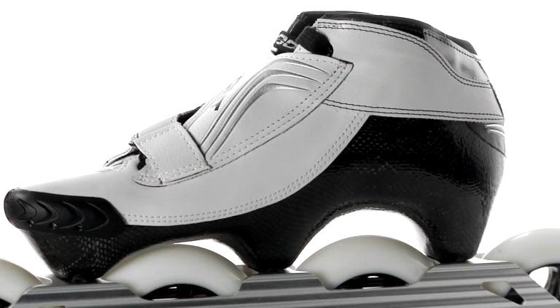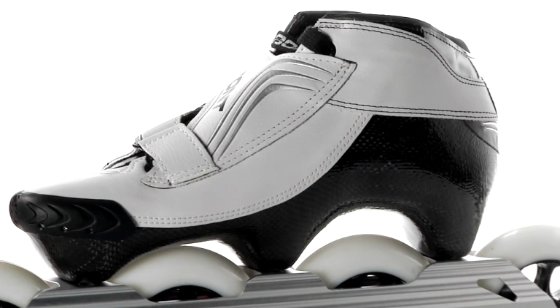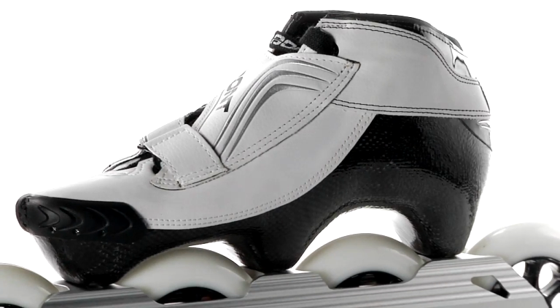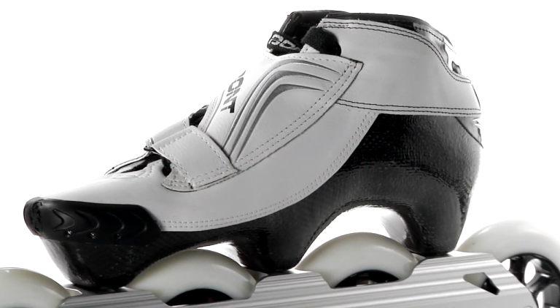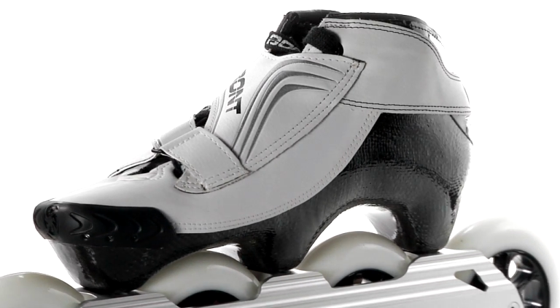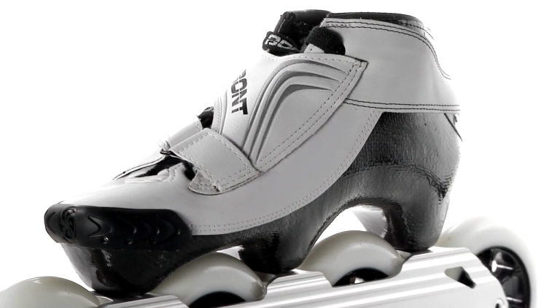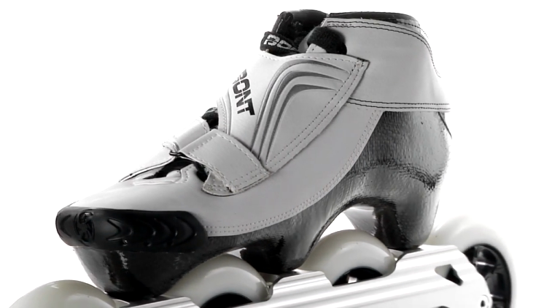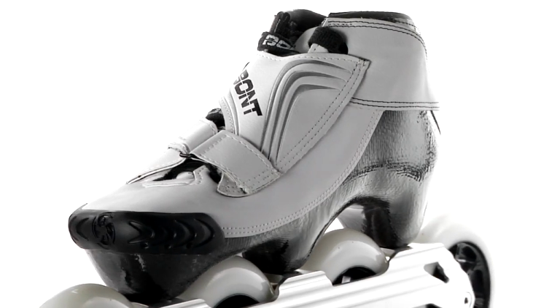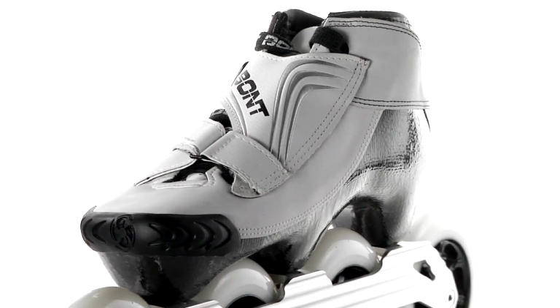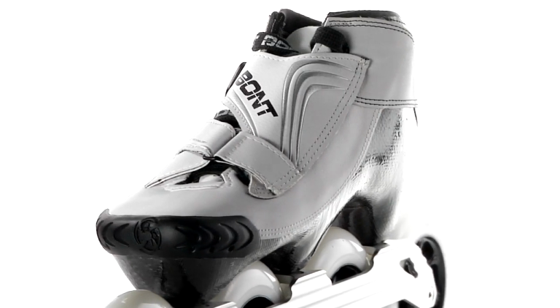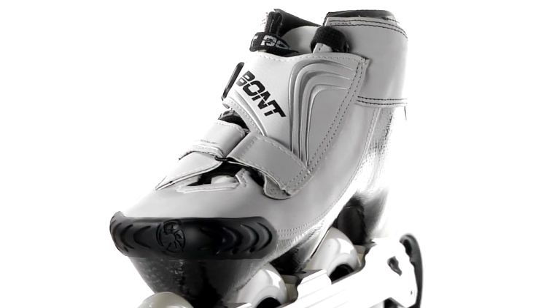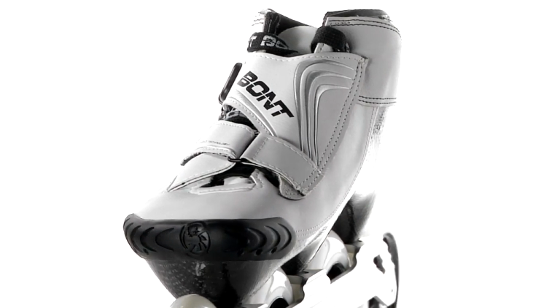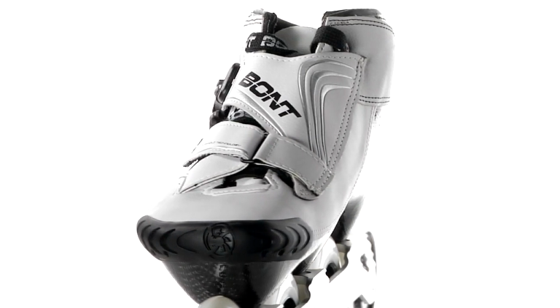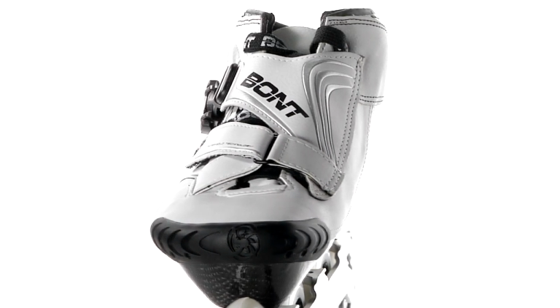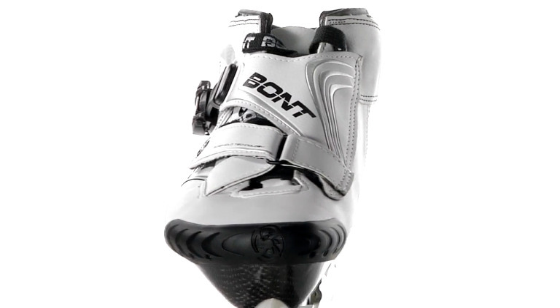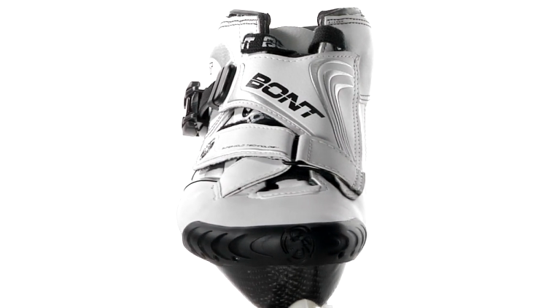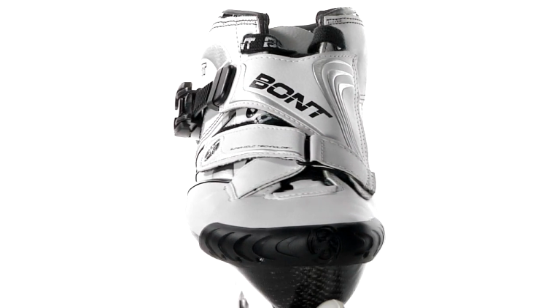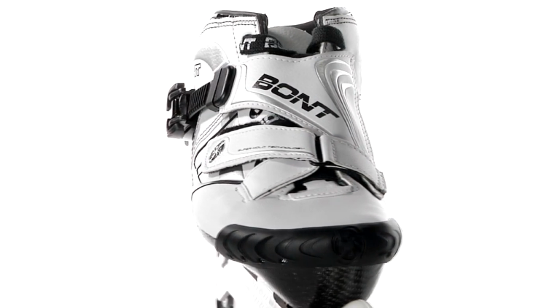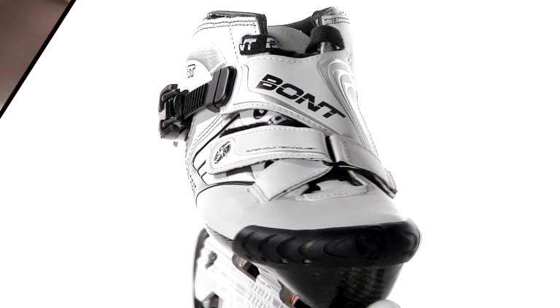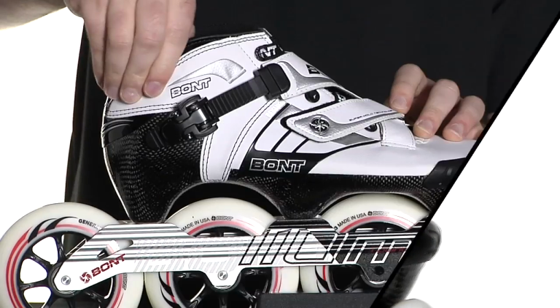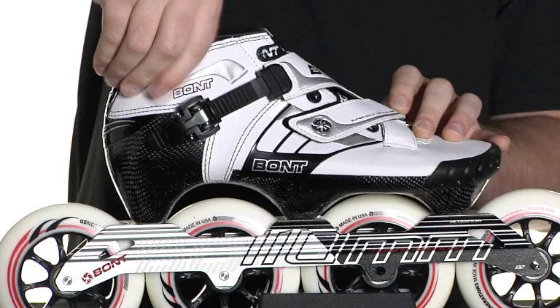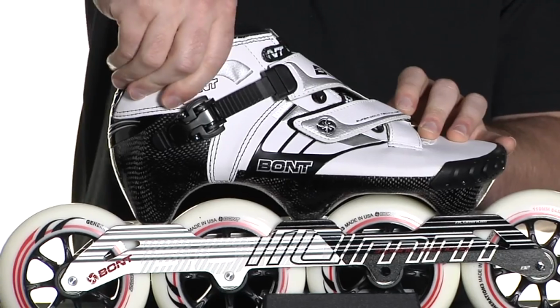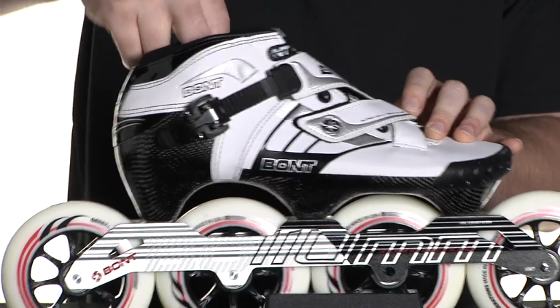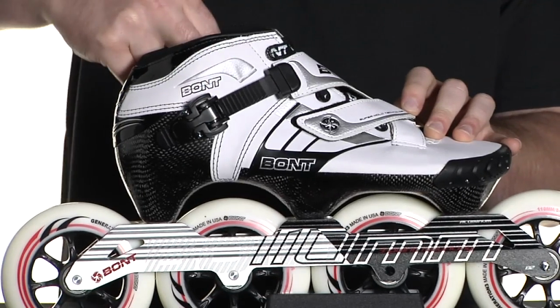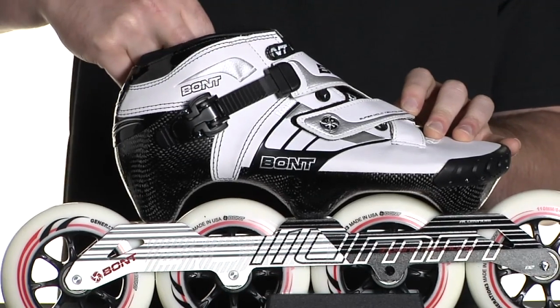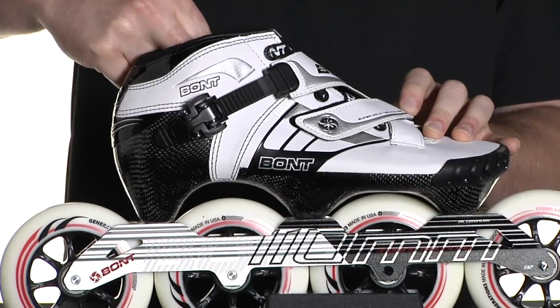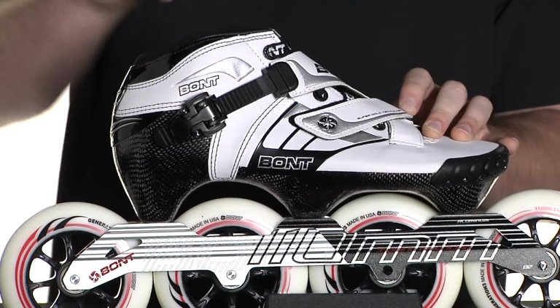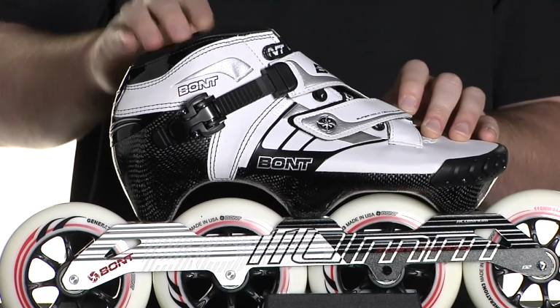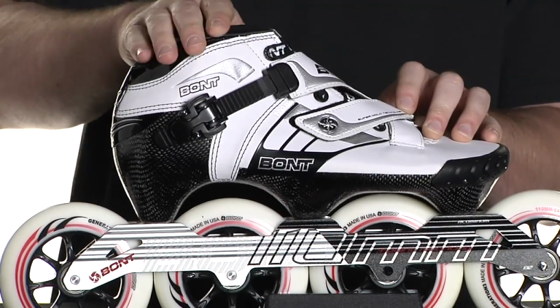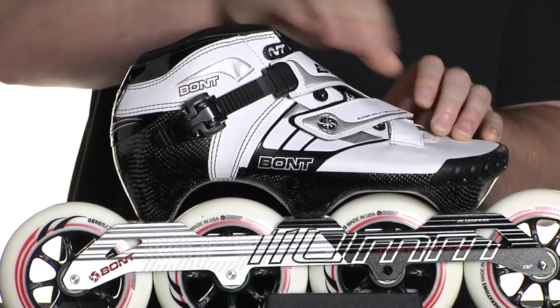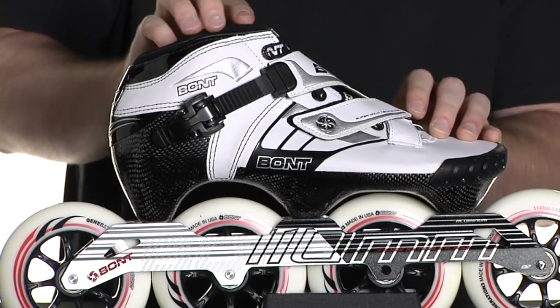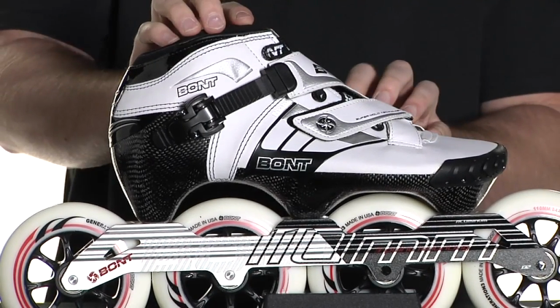The boot itself is actually wrapped in a carbon fiber weave and vented through the front and through the top along the tongue. There's a specific micro memory liner inside that makes sure that it adjusts to the contours of your foot.